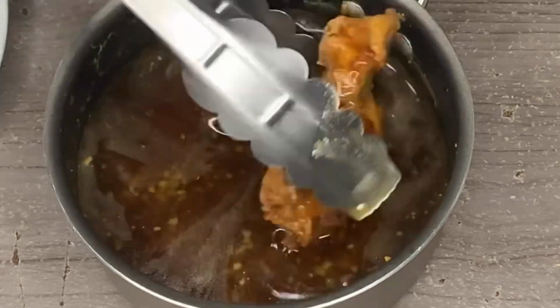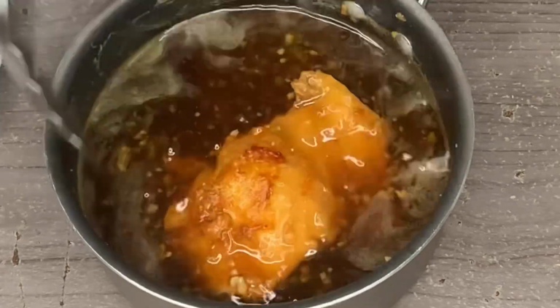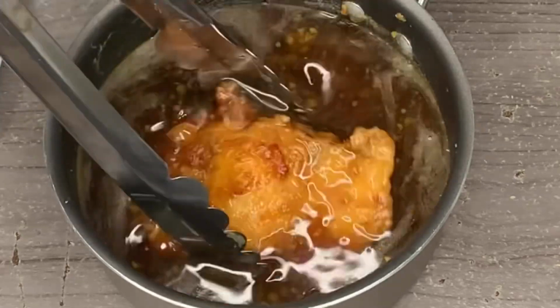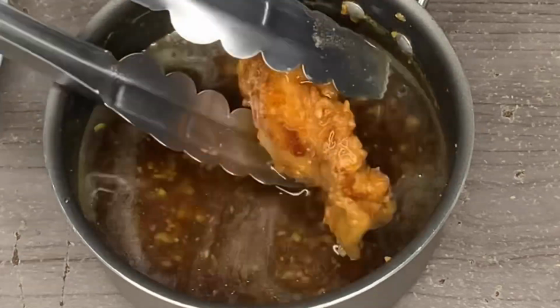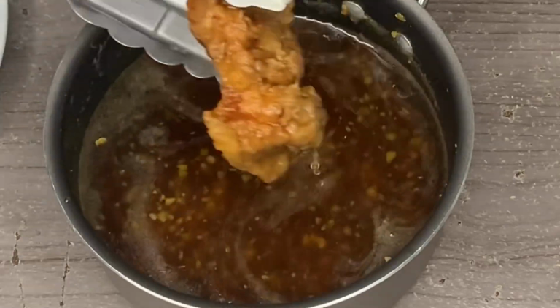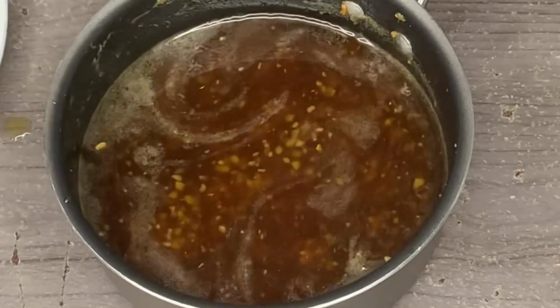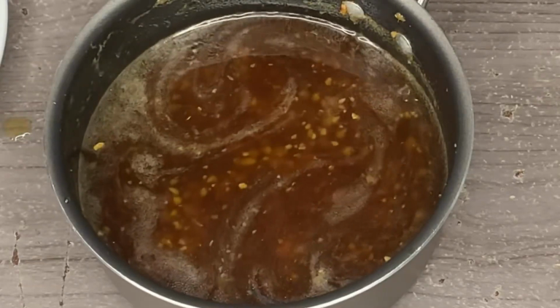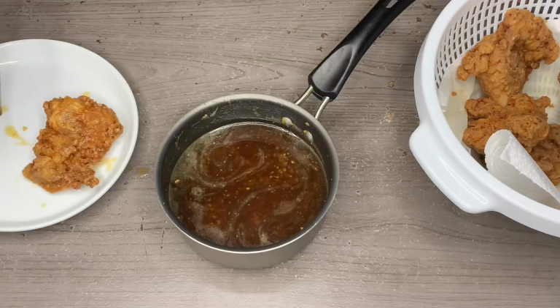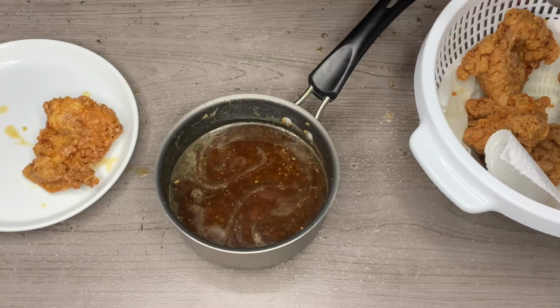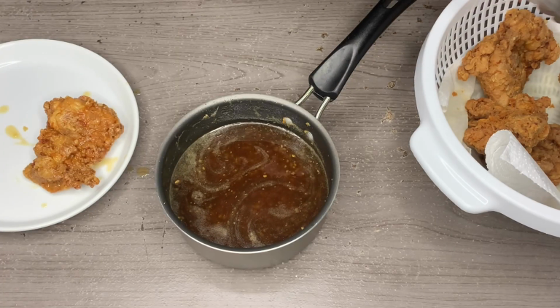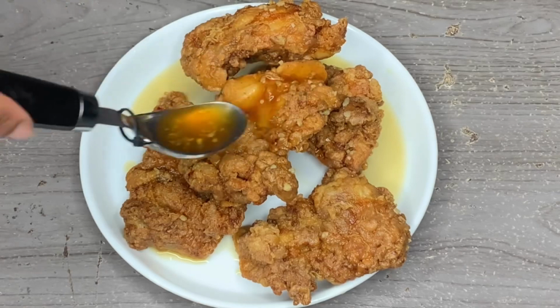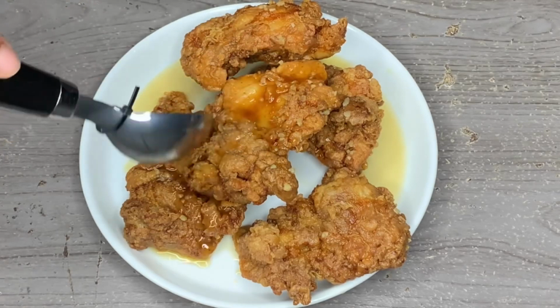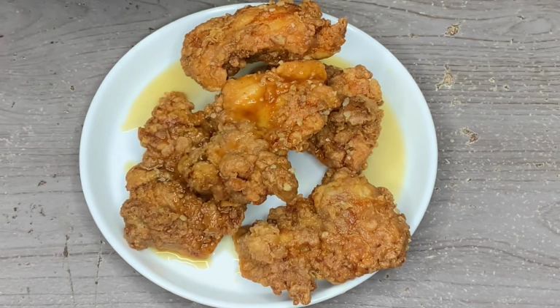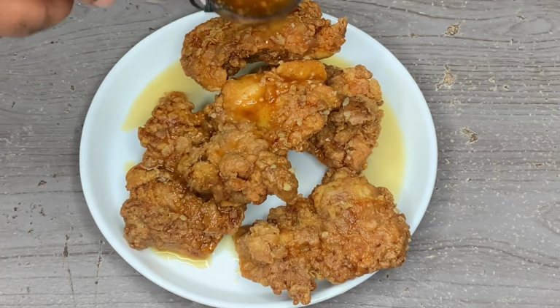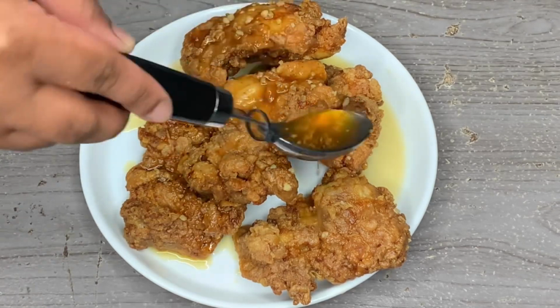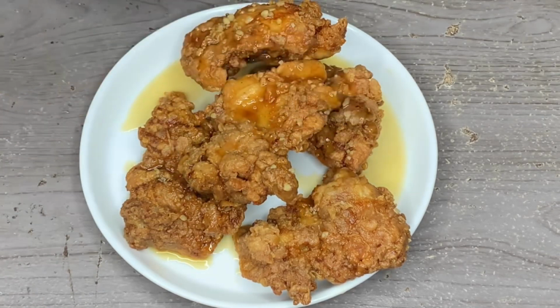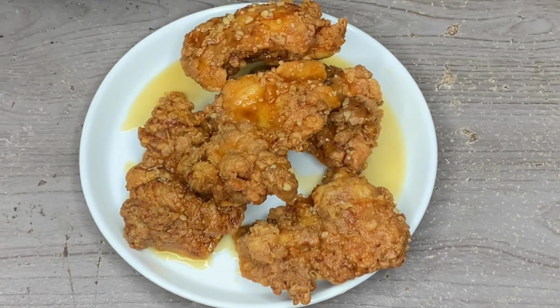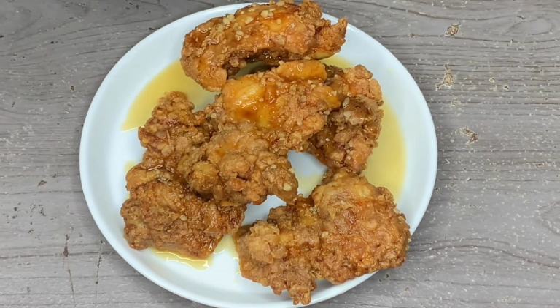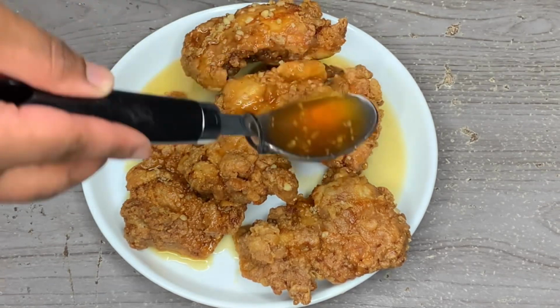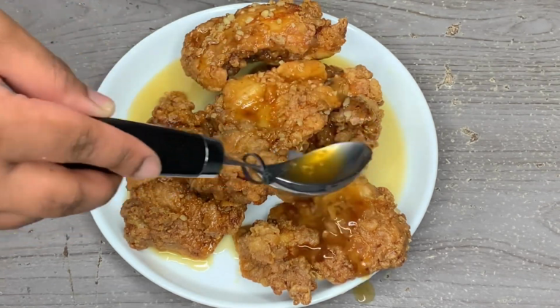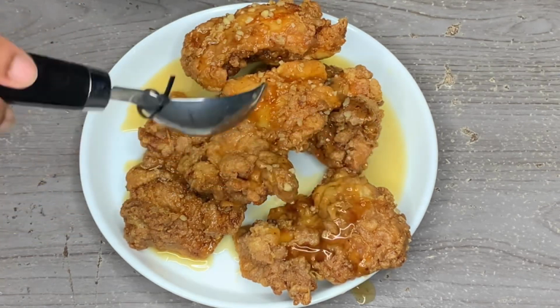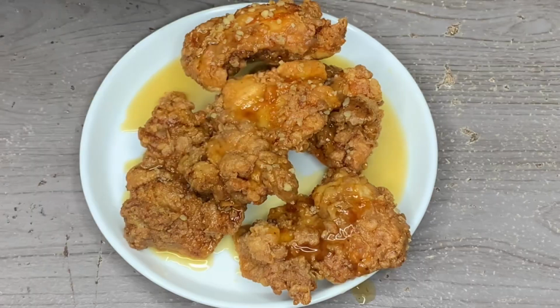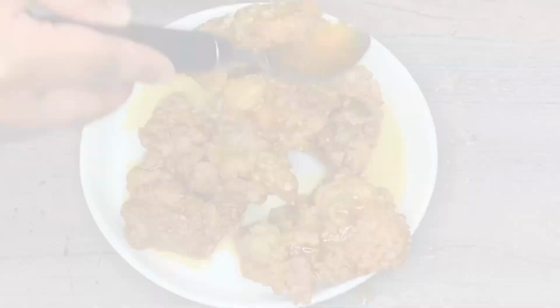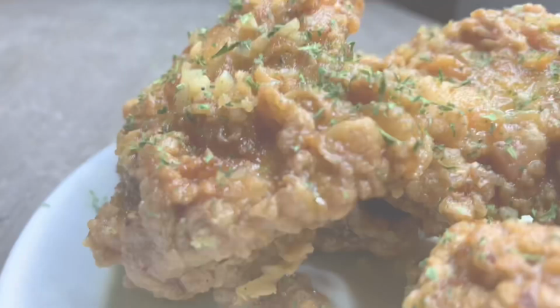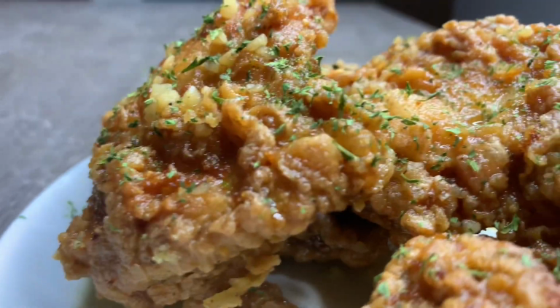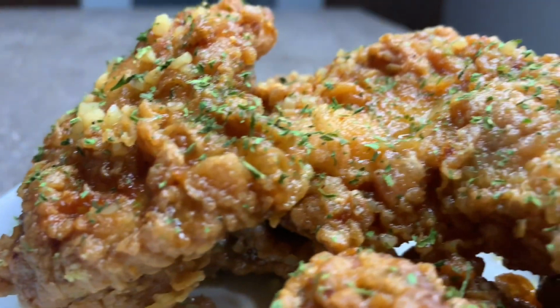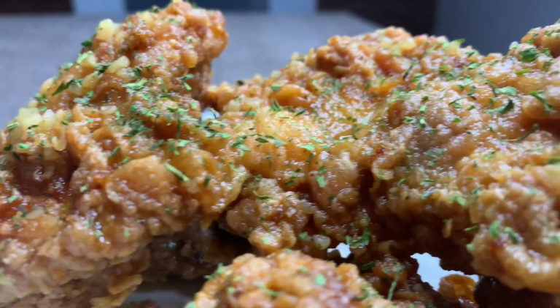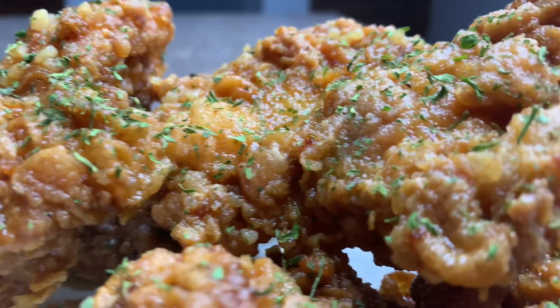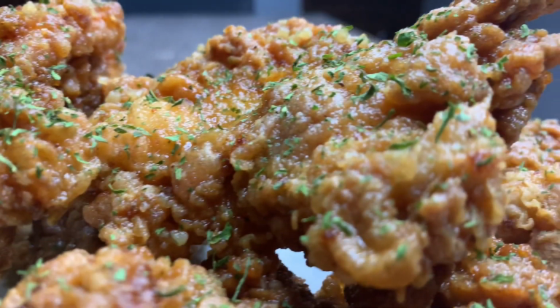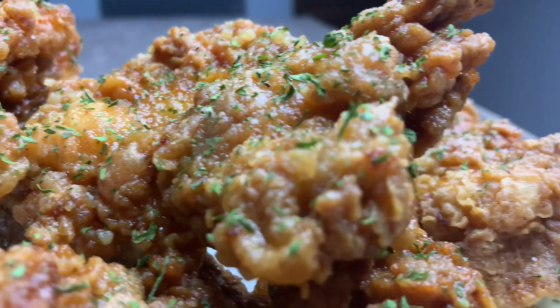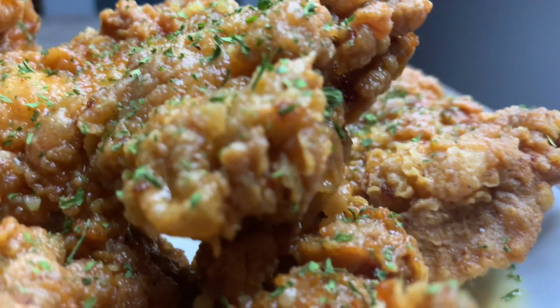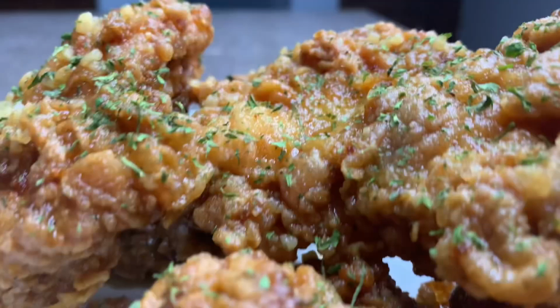Now we're going to take our chicken and dip it in that sauce we made earlier. Just dip all of them, and then you can pour a little extra sauce on them if you want. This chicken is going to stay nice and crispy, guys.